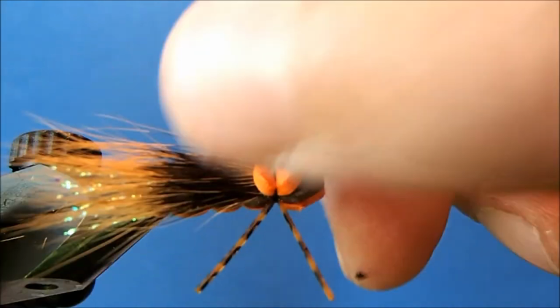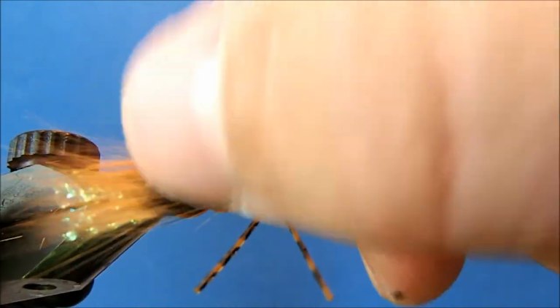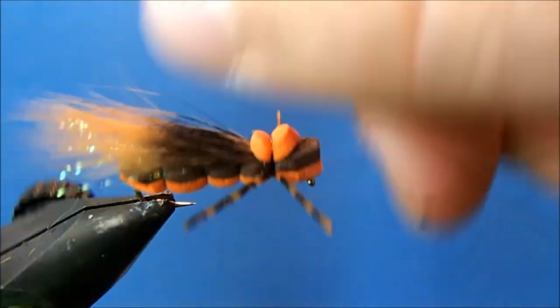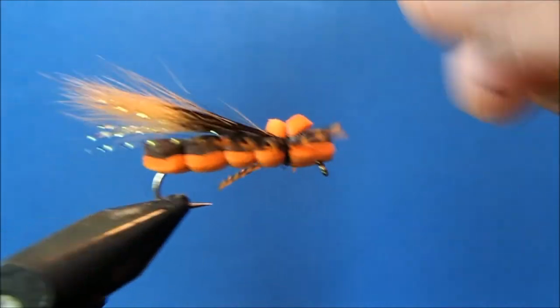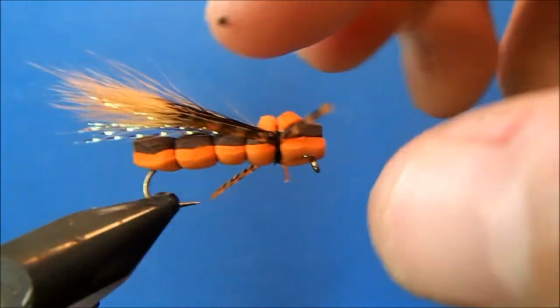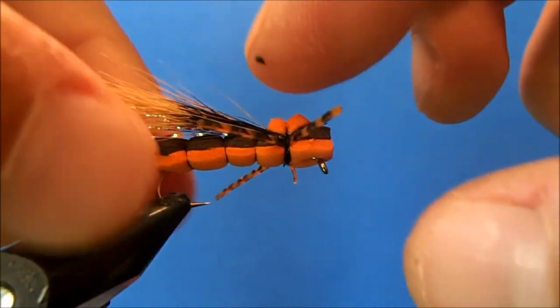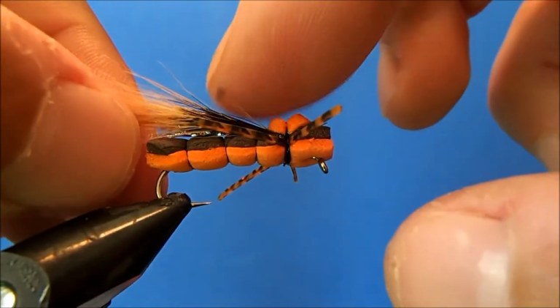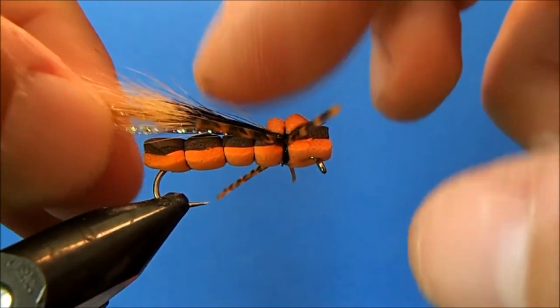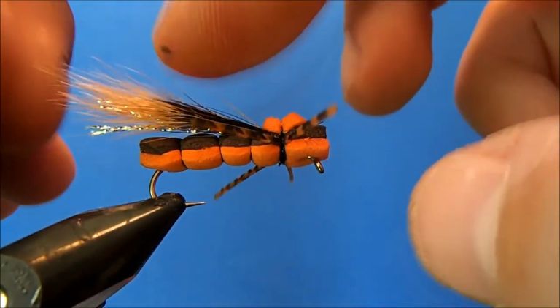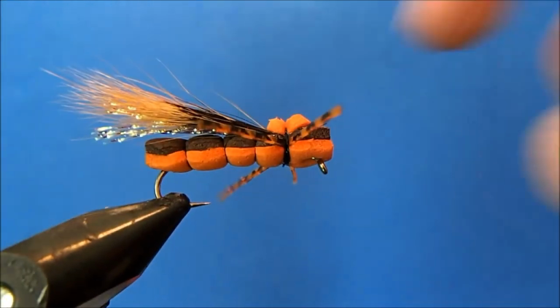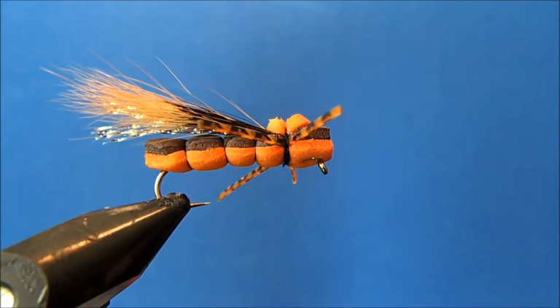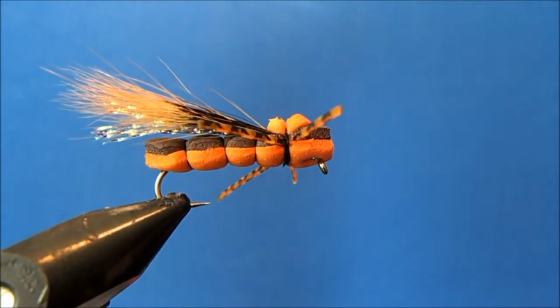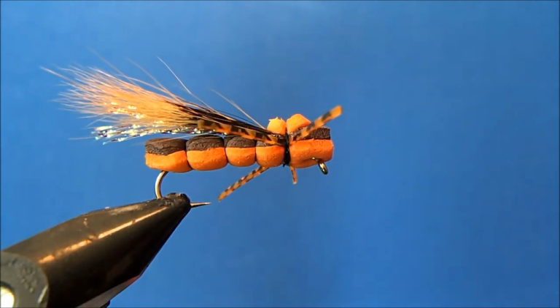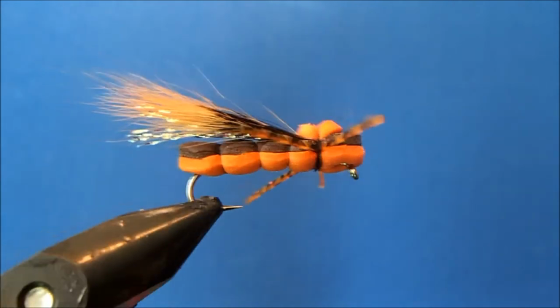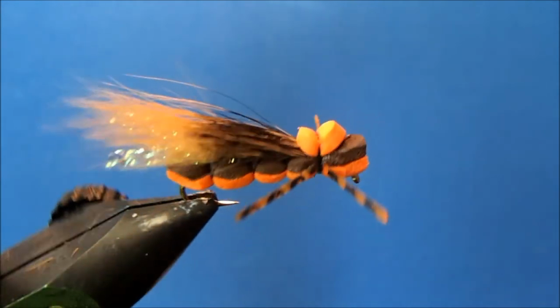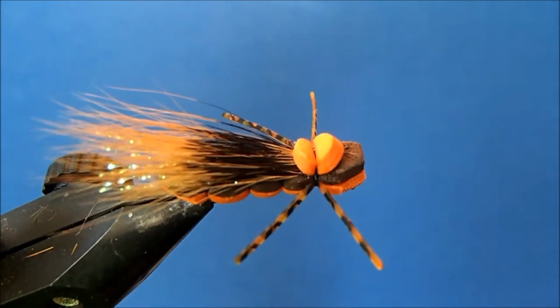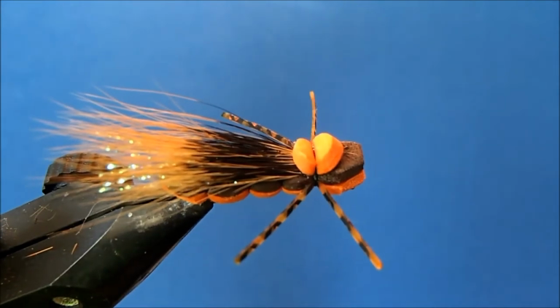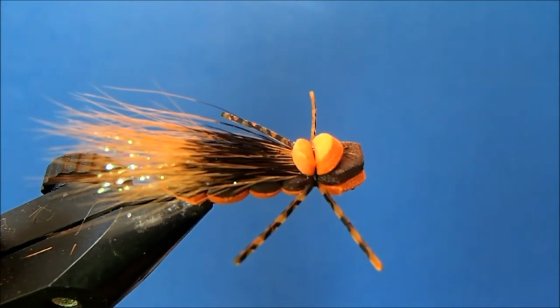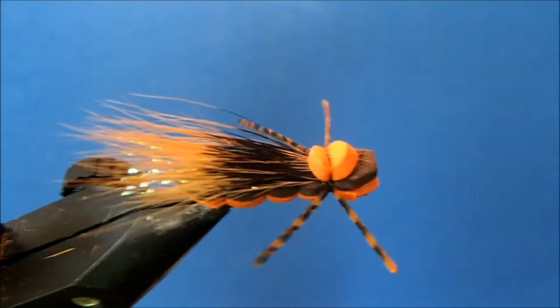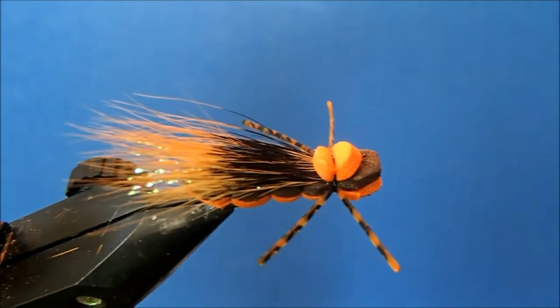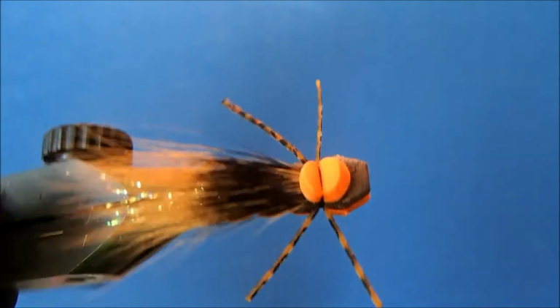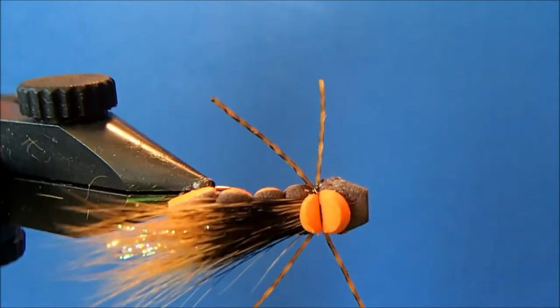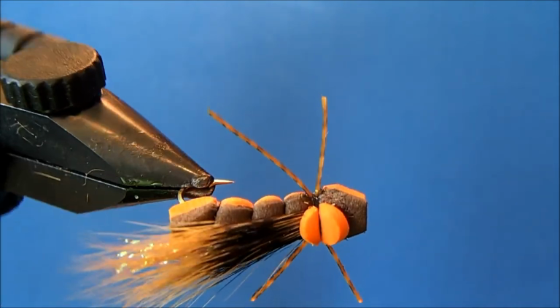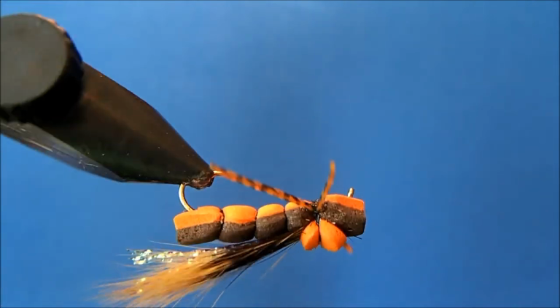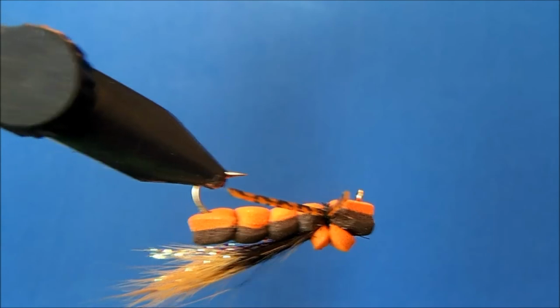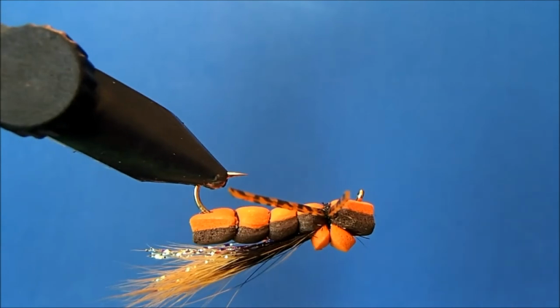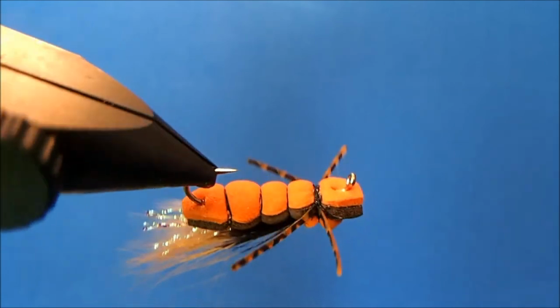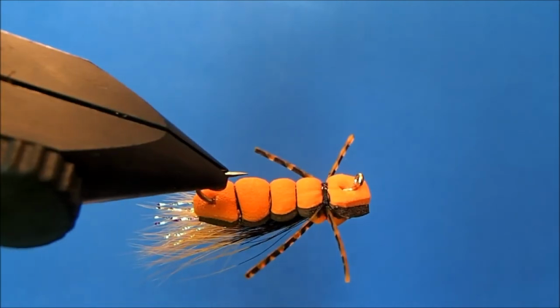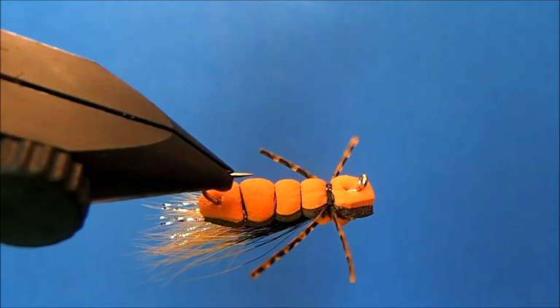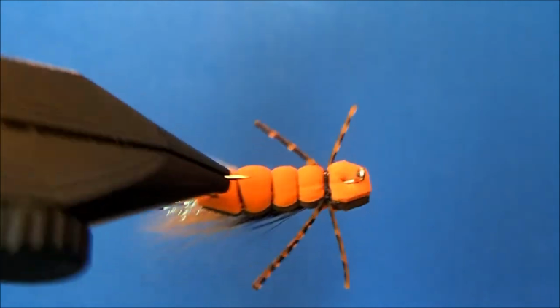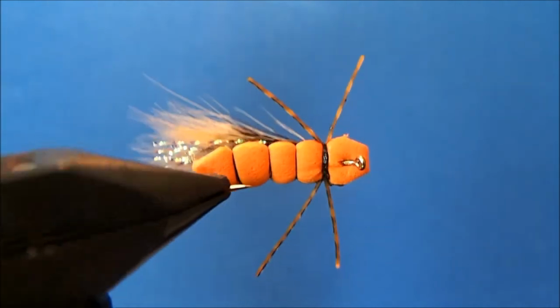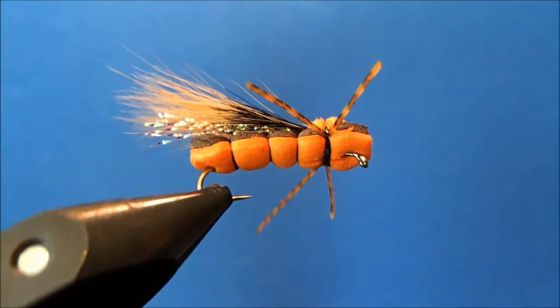You can also tie this as a golden stone fly, but that is my foam stone fly.